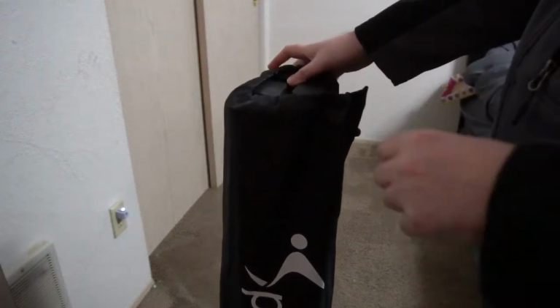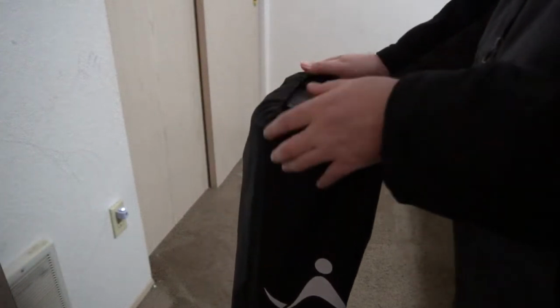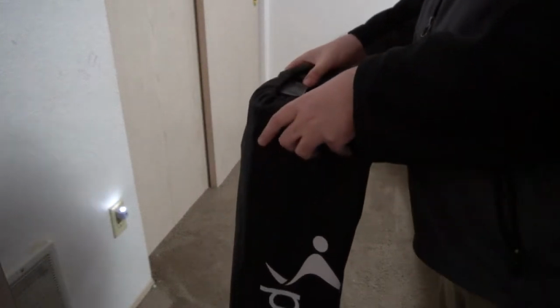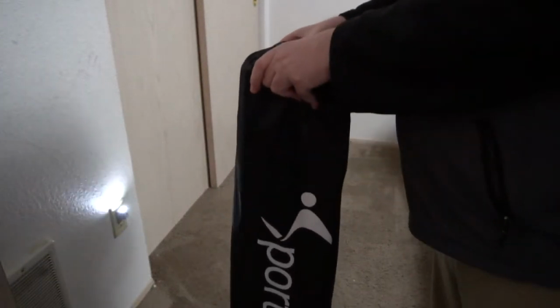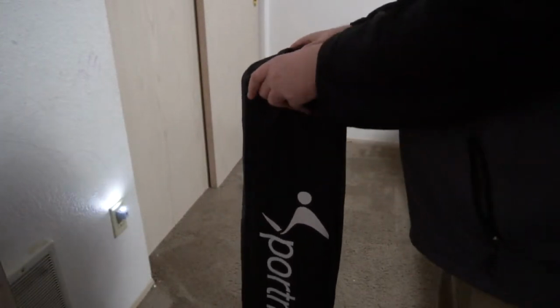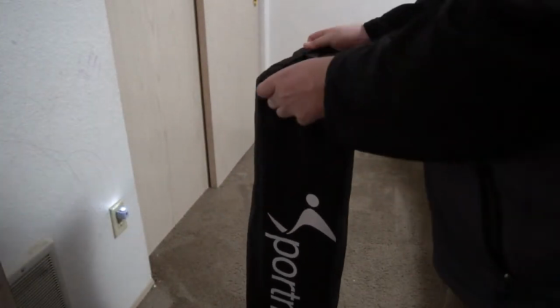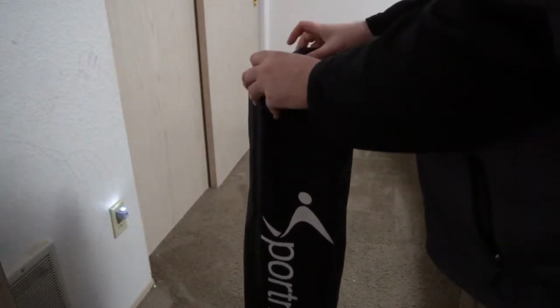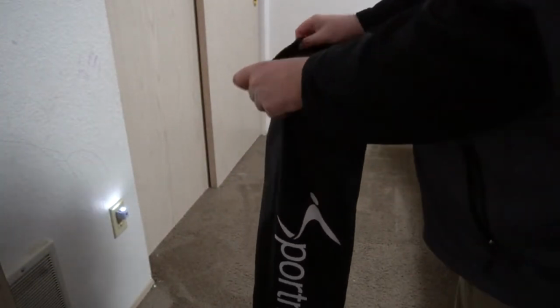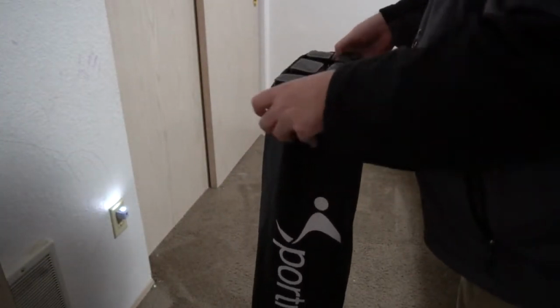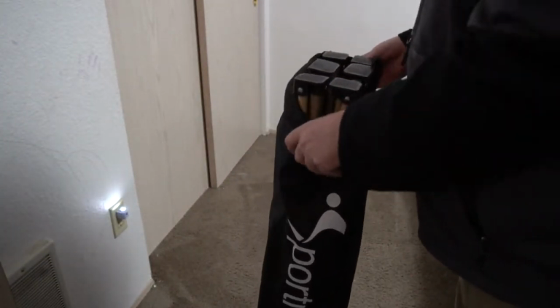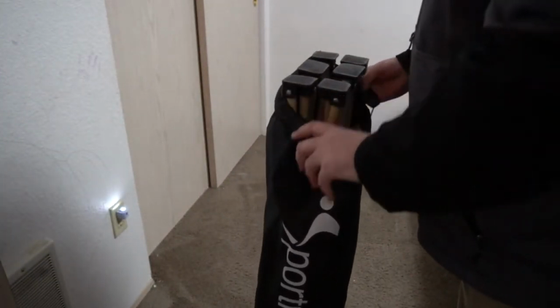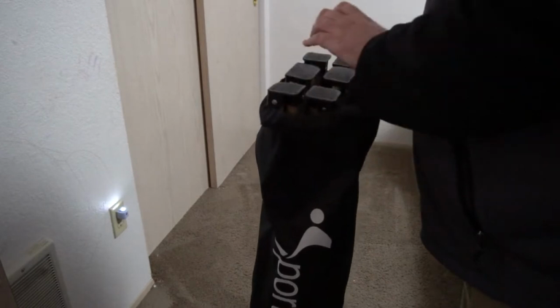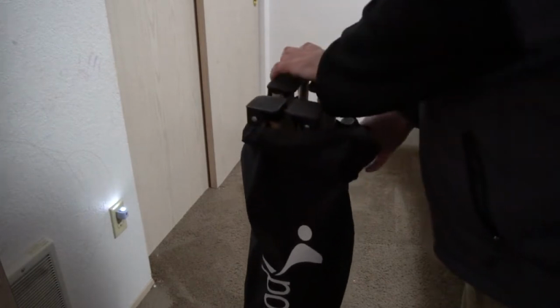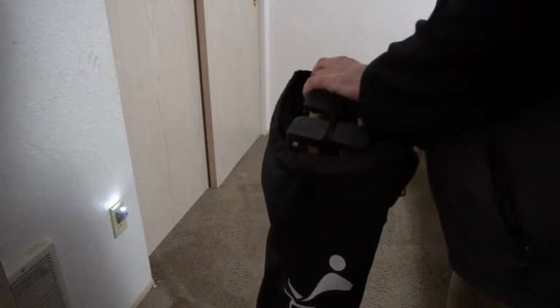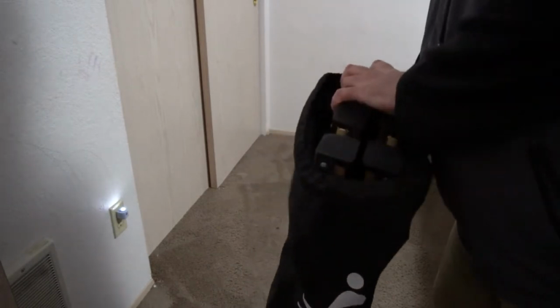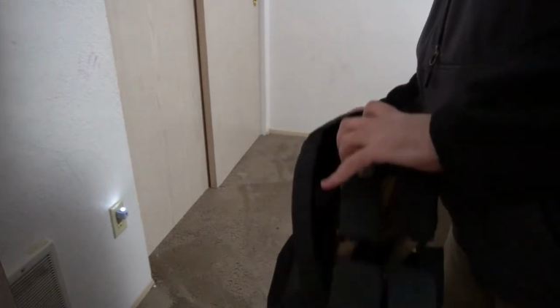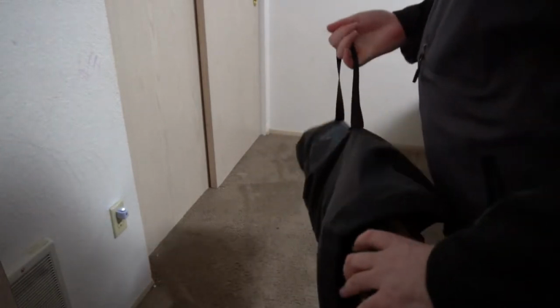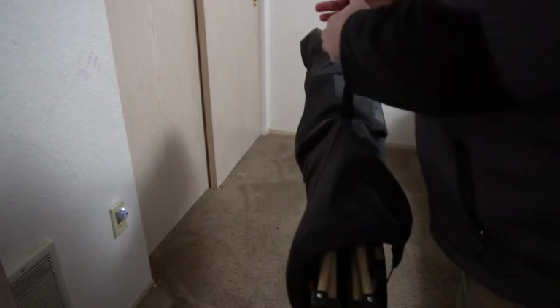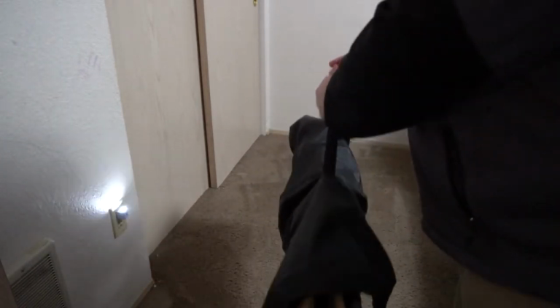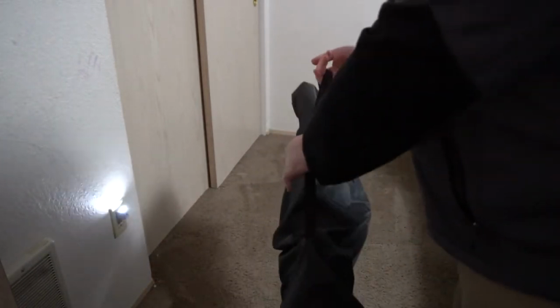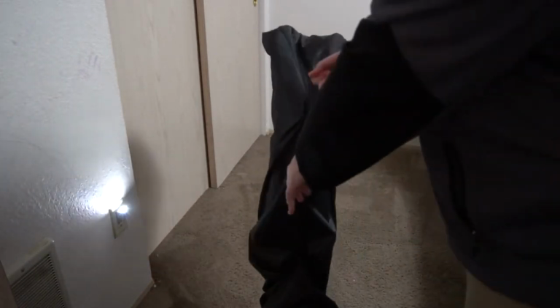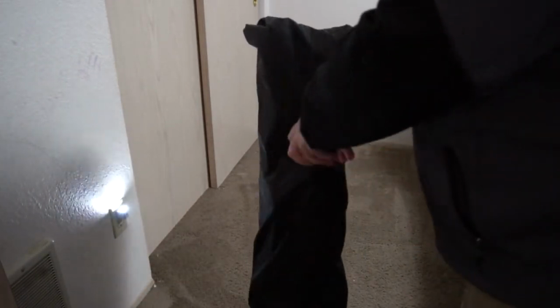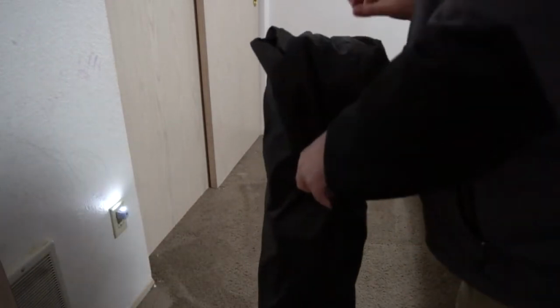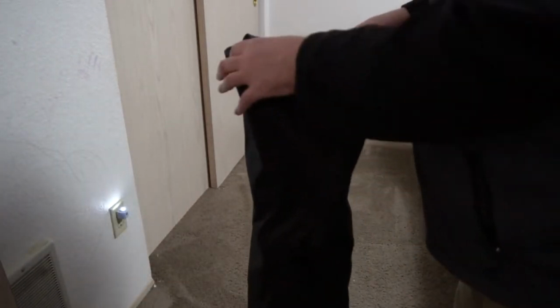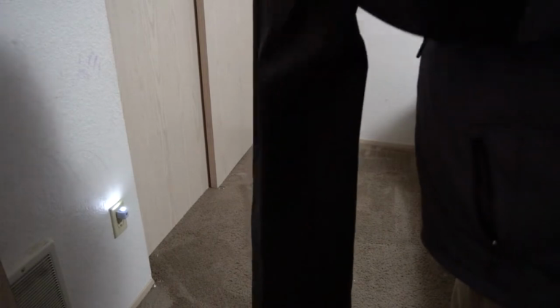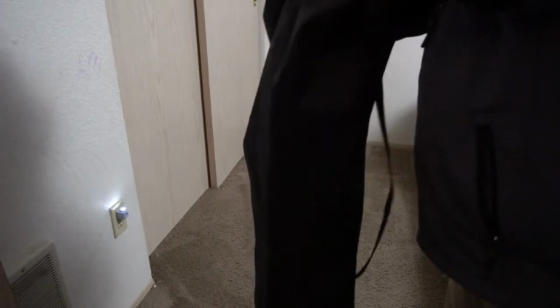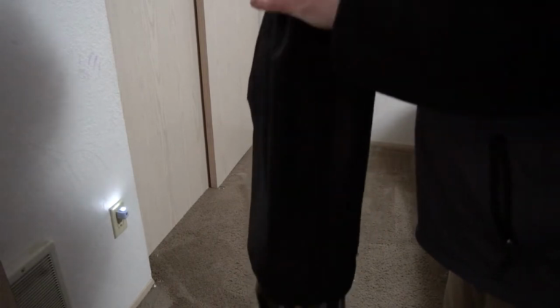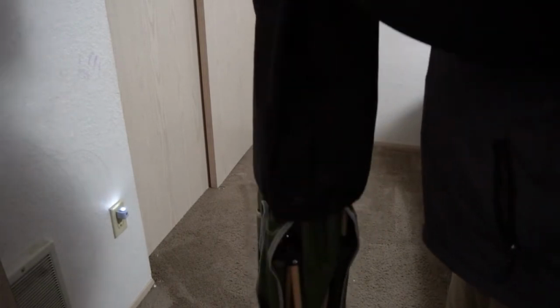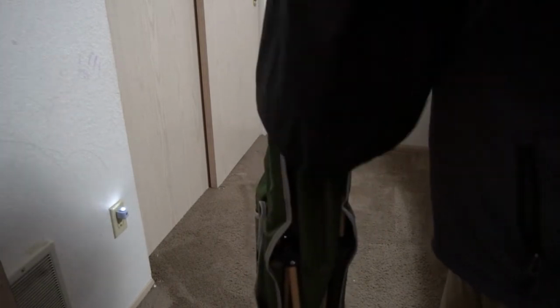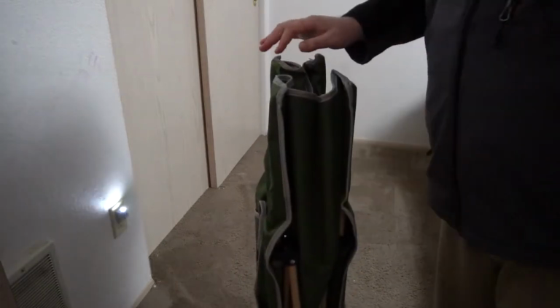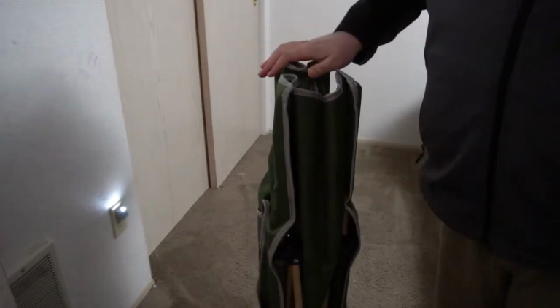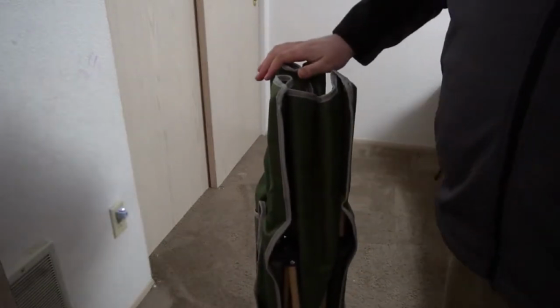This is the Sport Deer Camping Cot, so we're going to go ahead and check this out. It says it sports 450 pounds maximum load. I wanted something that I knew would be durable when I go camping.